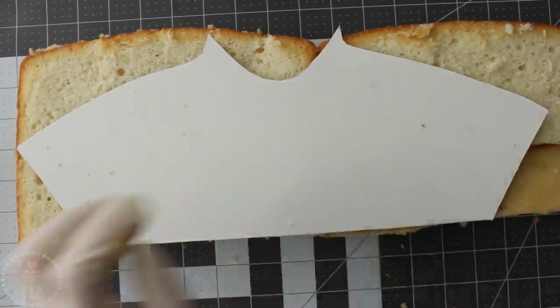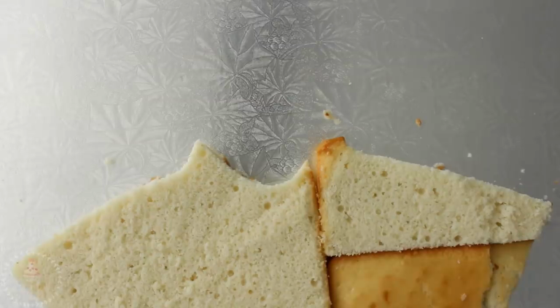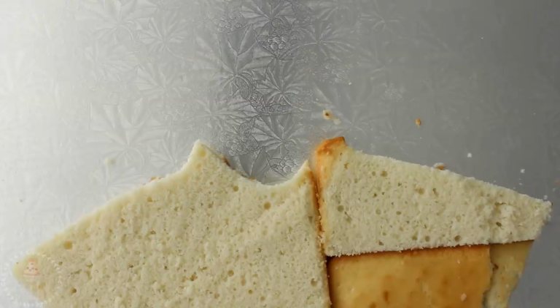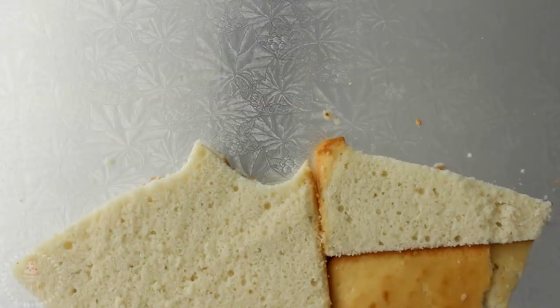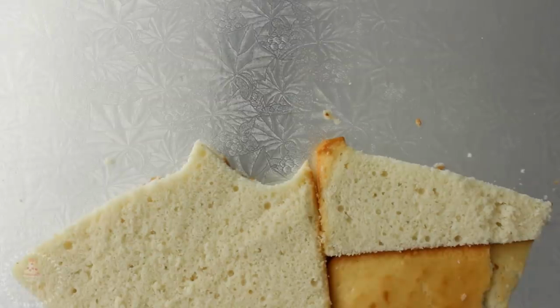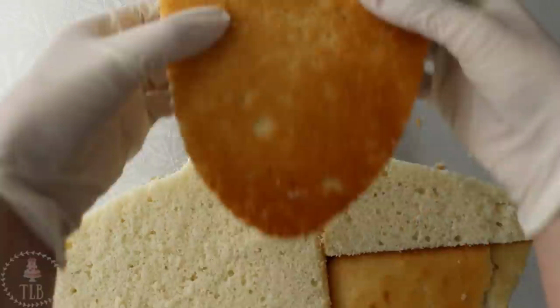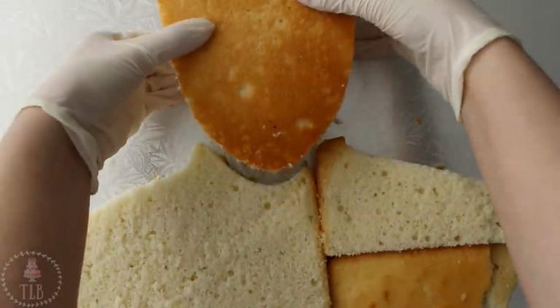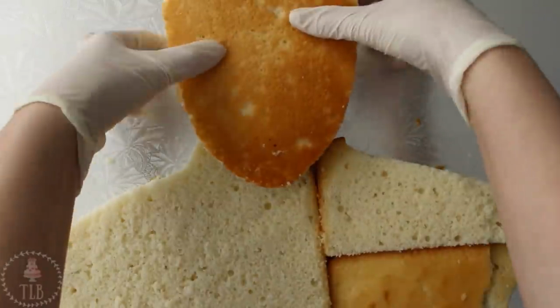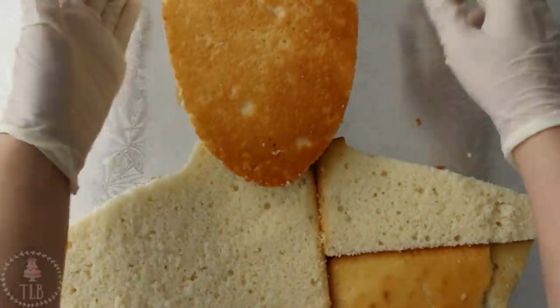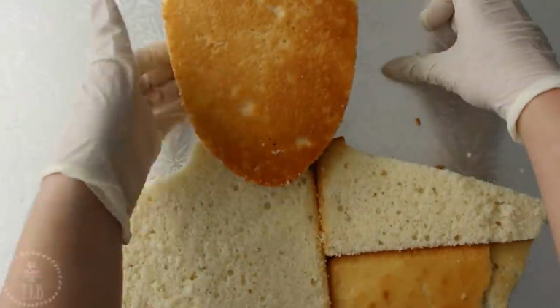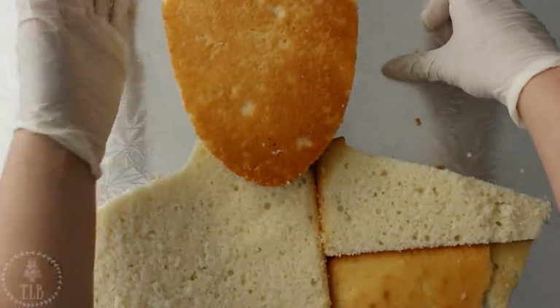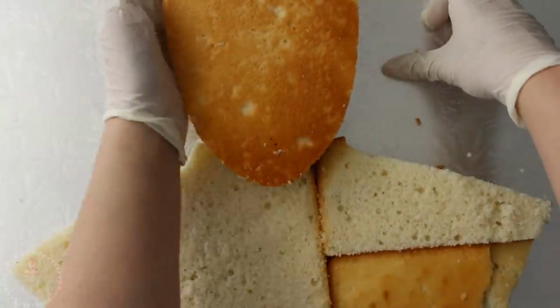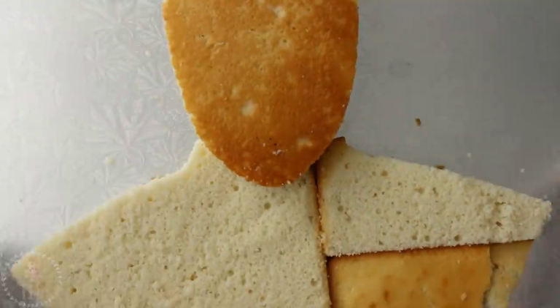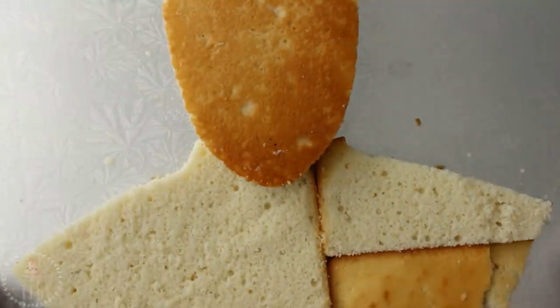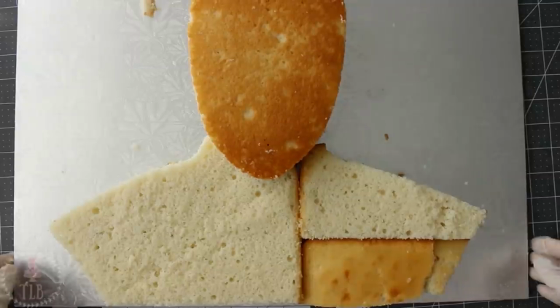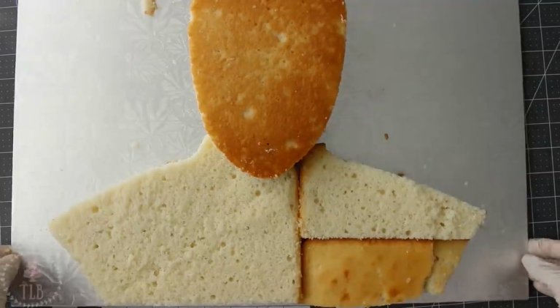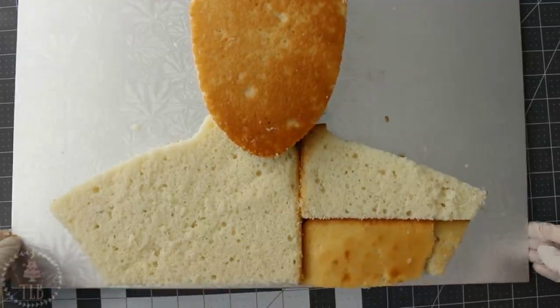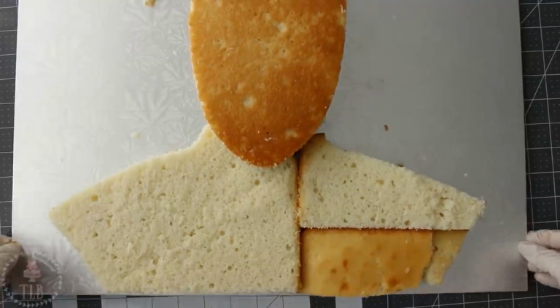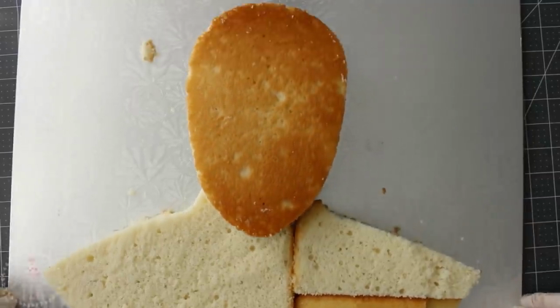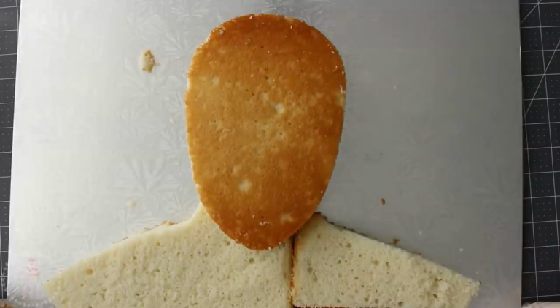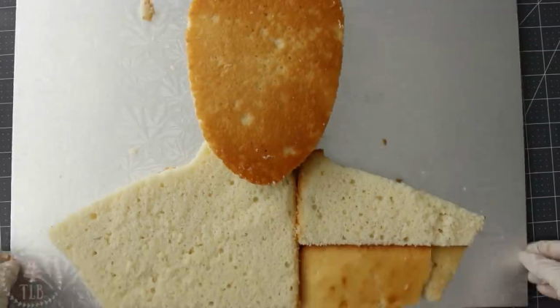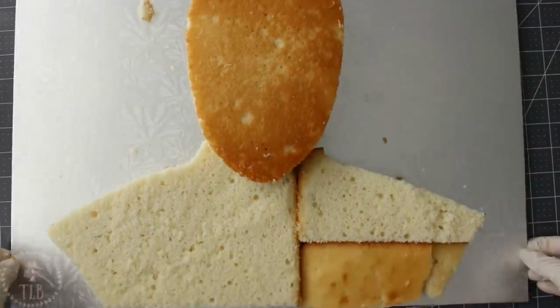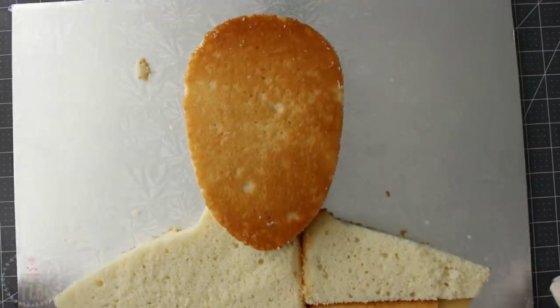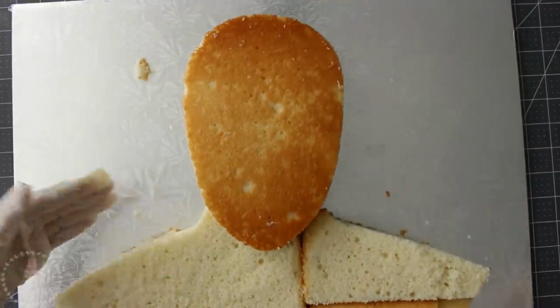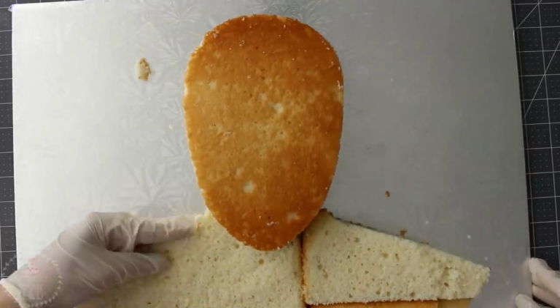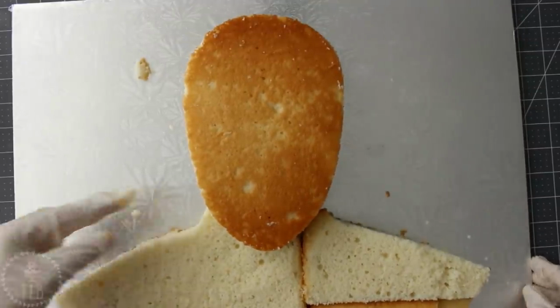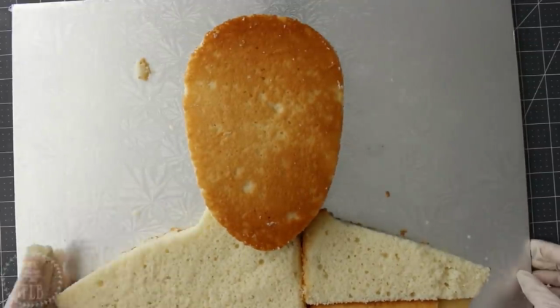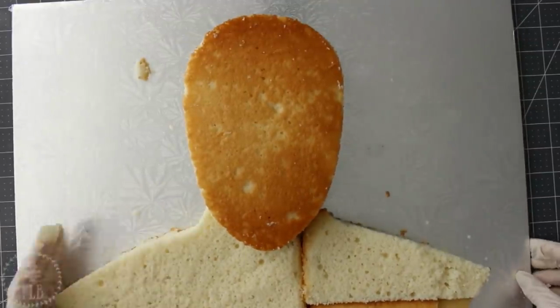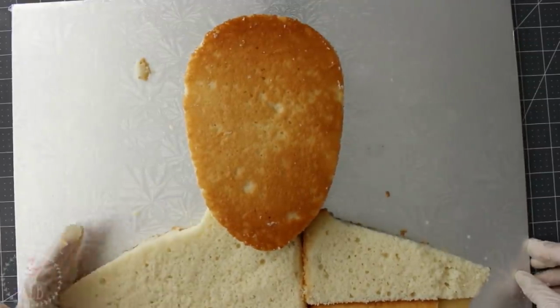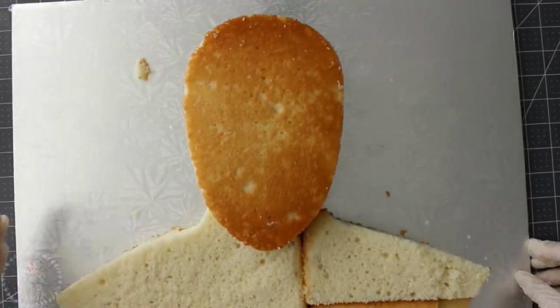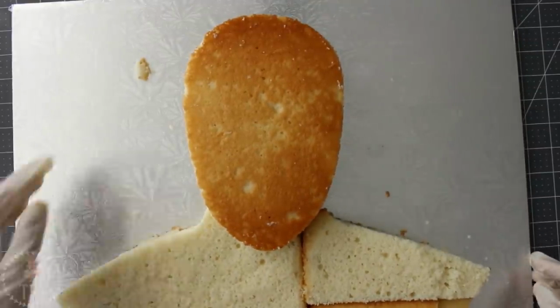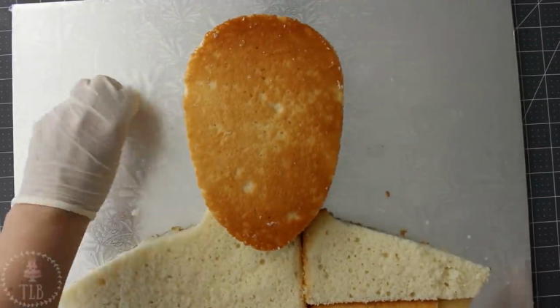I'm going to arrange that on my board. I'm just doing one layer of the bust because I want it to be set back a bit — I want the head to appear like it's sticking out.